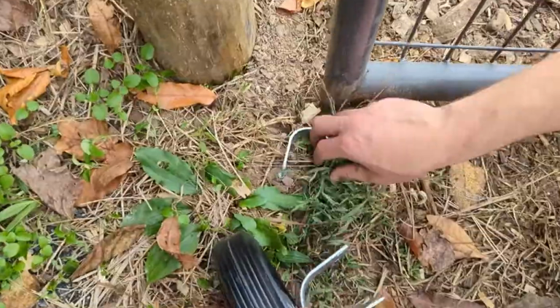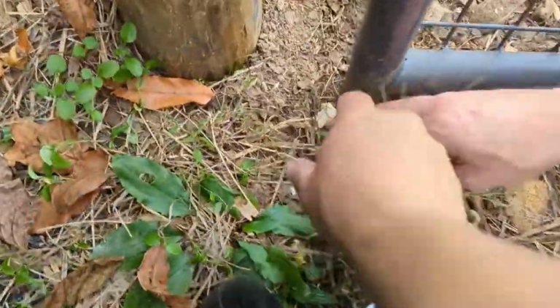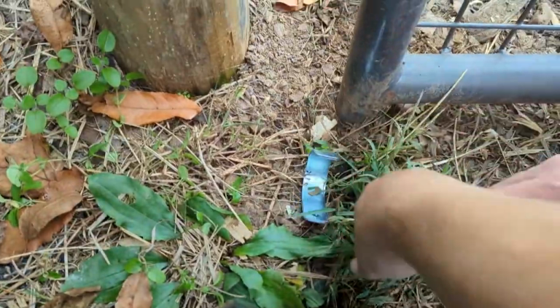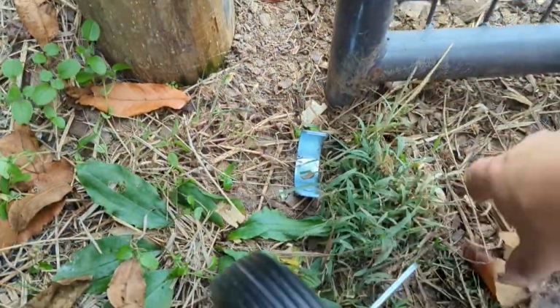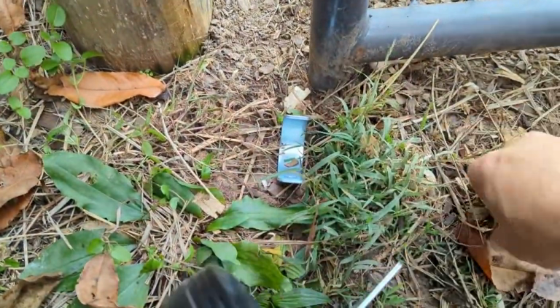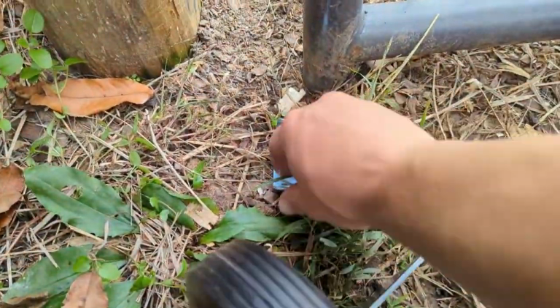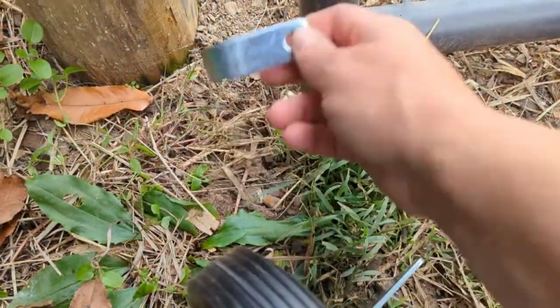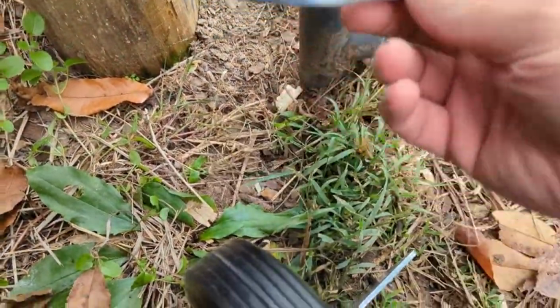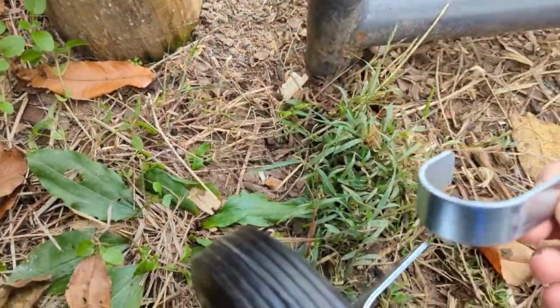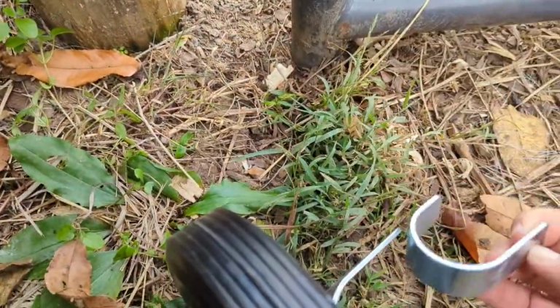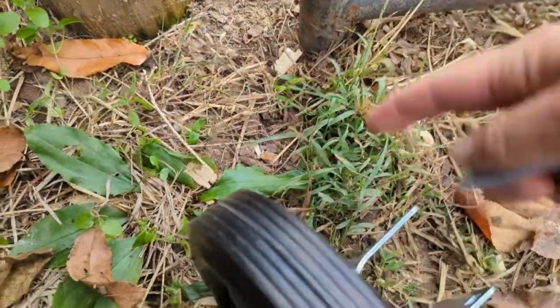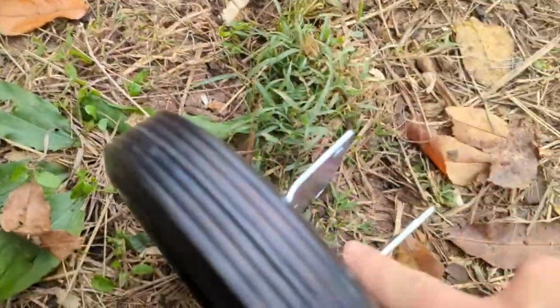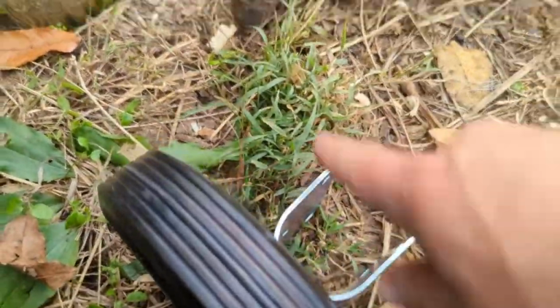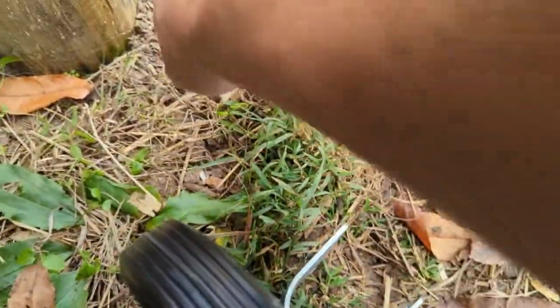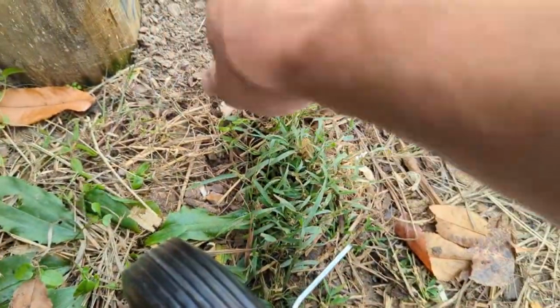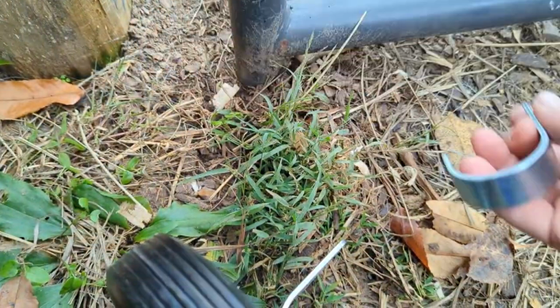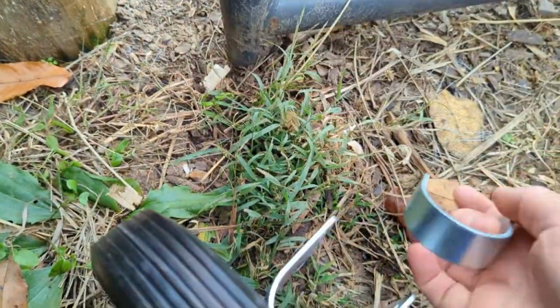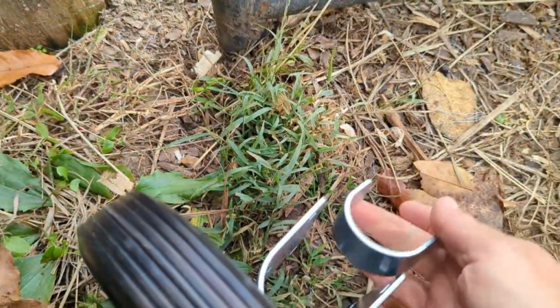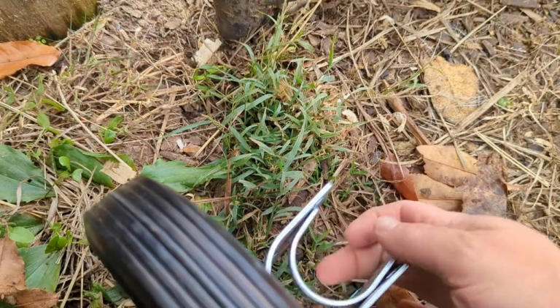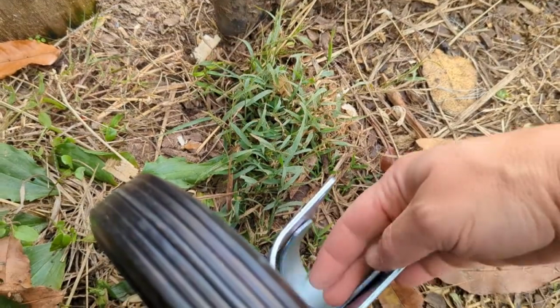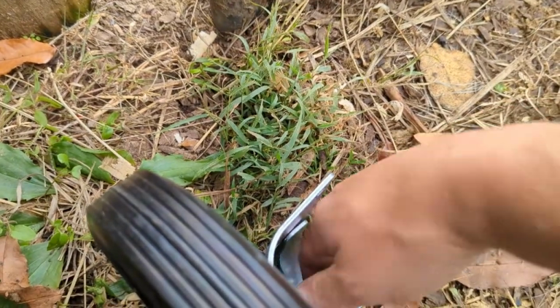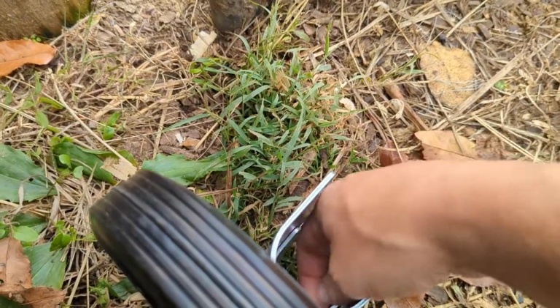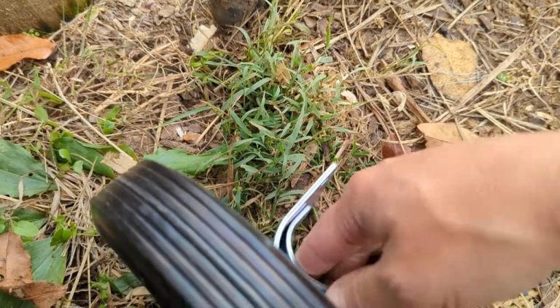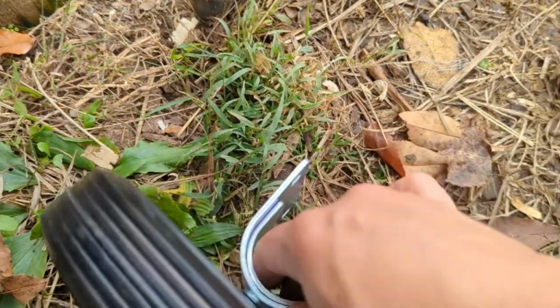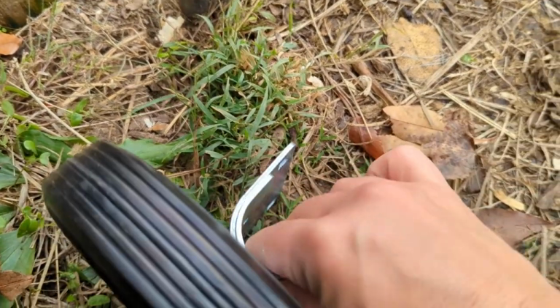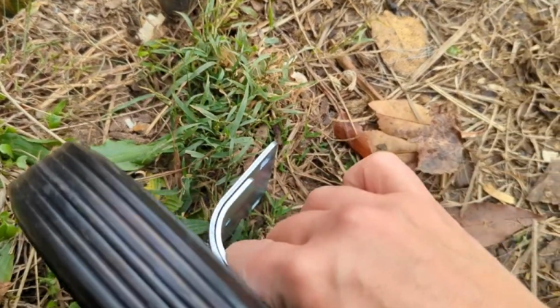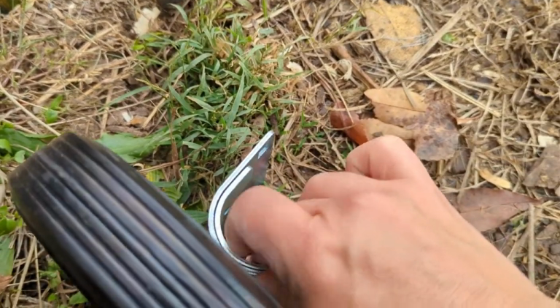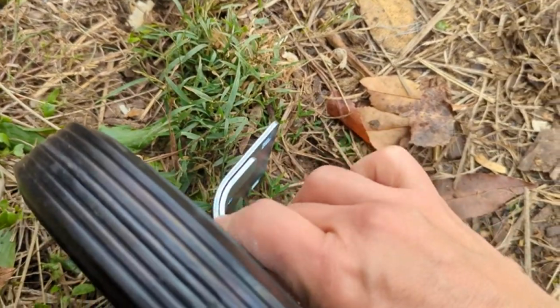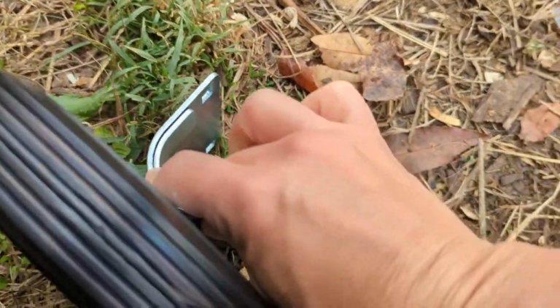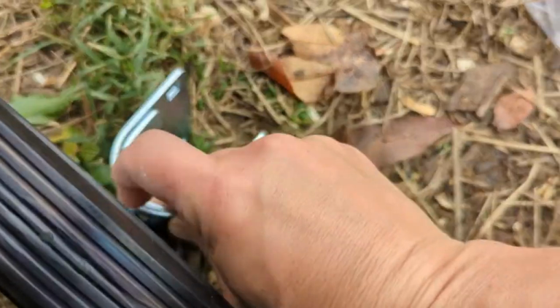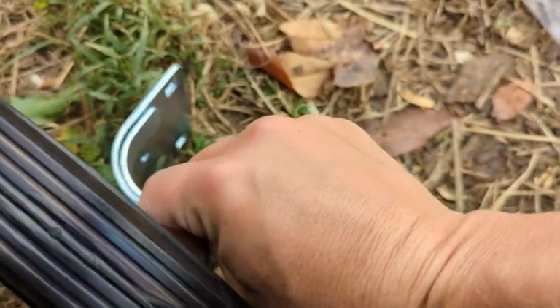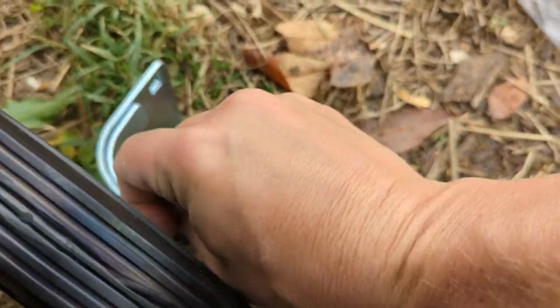They give you these pieces here — these are shims, in case this piece doesn't fit close enough to your gate, so you put them in like this. We don't need these, but in case you do, that's how they work.